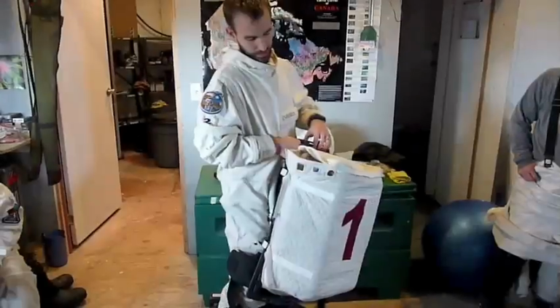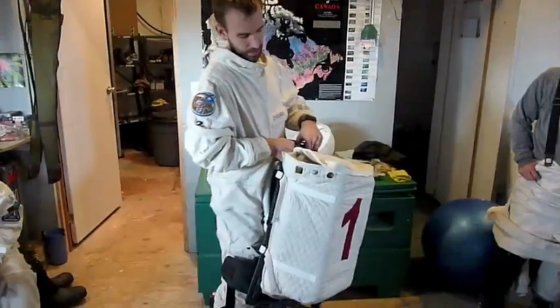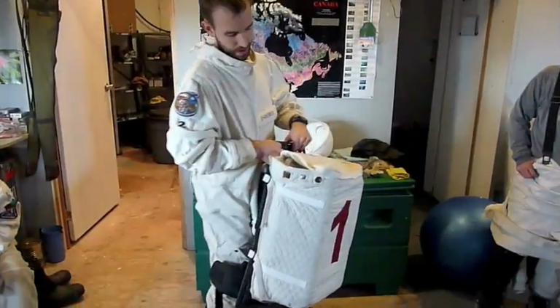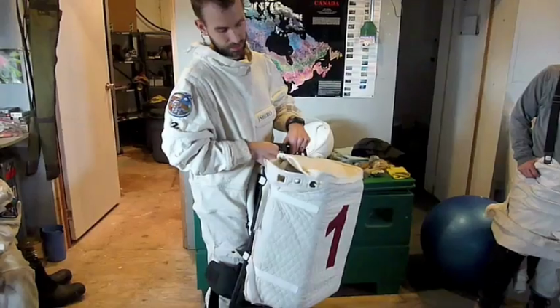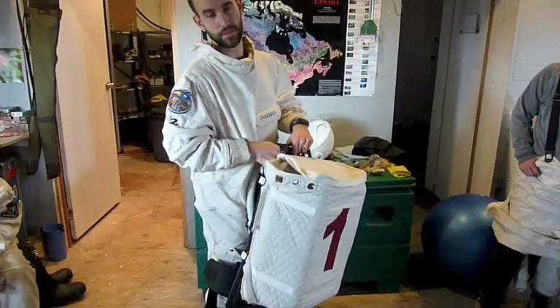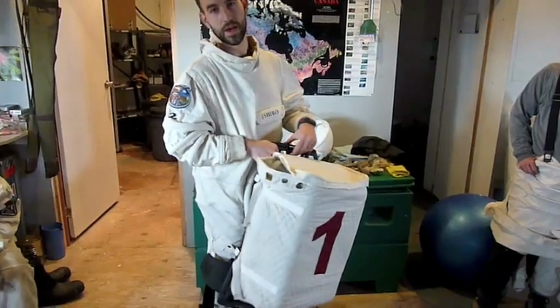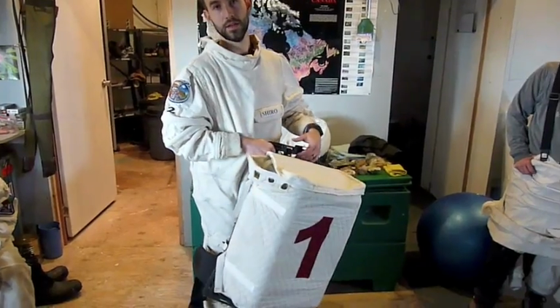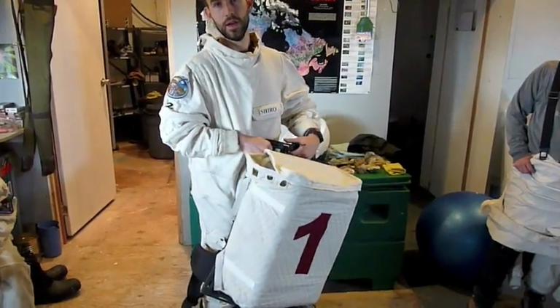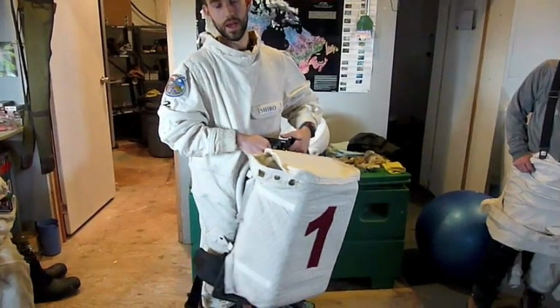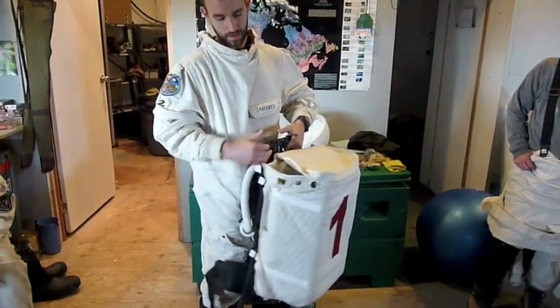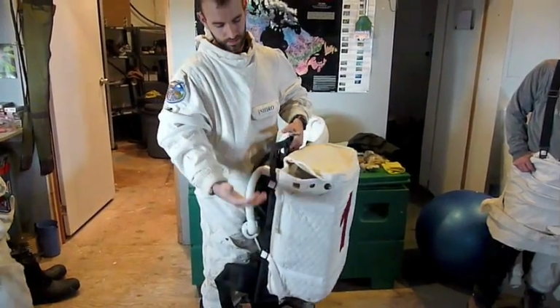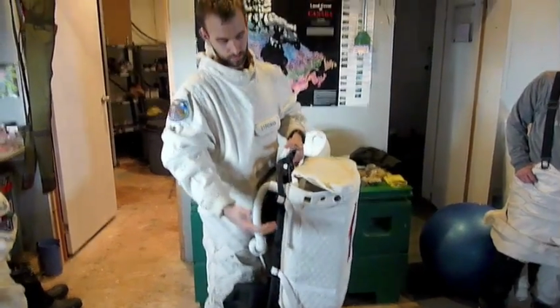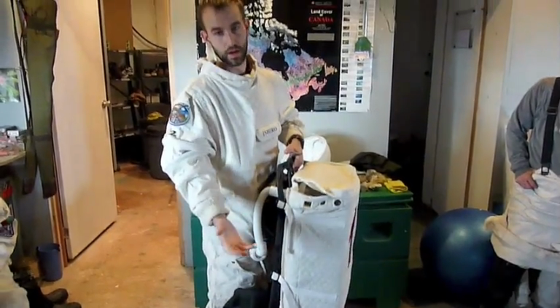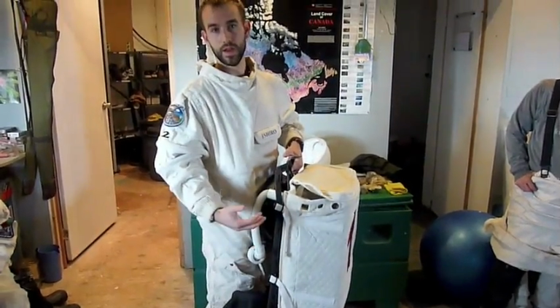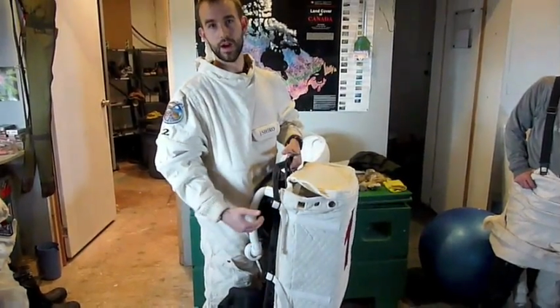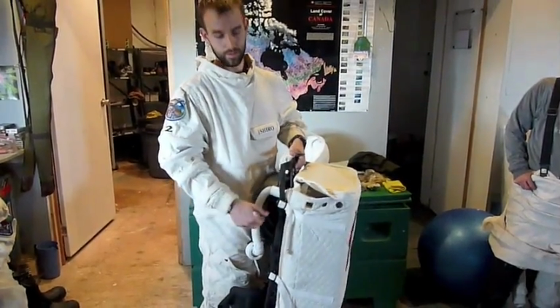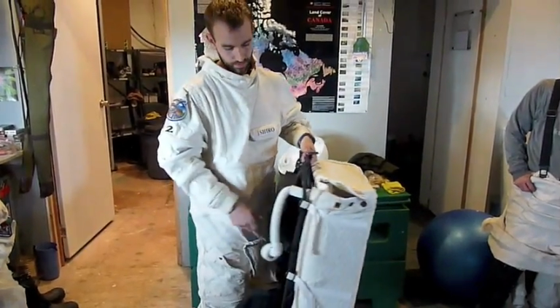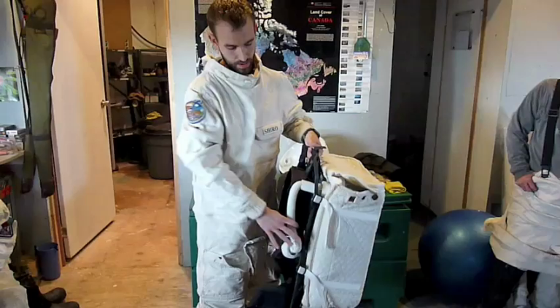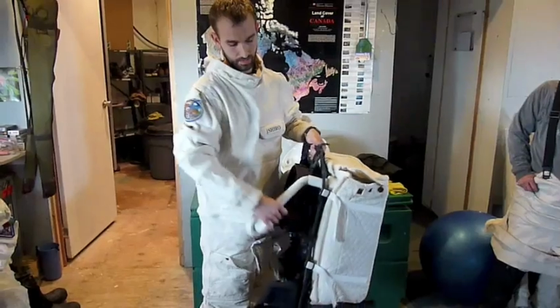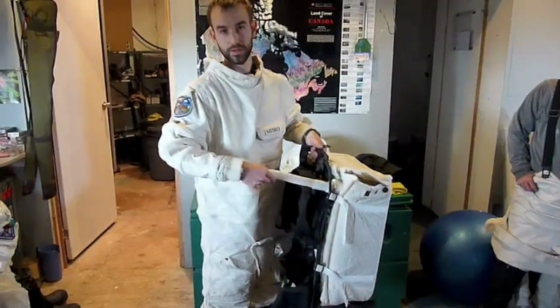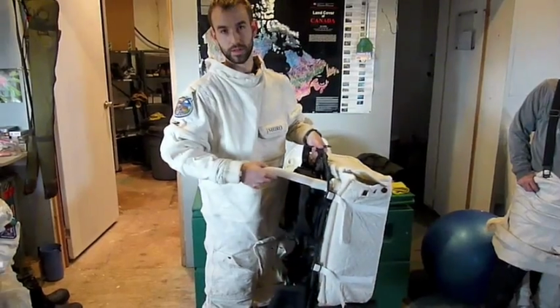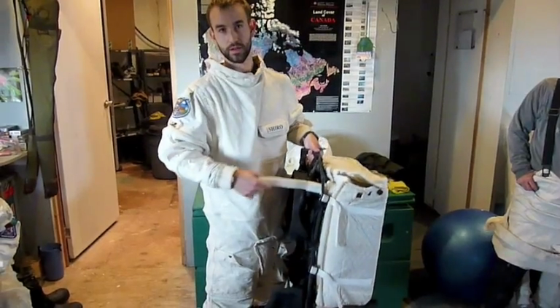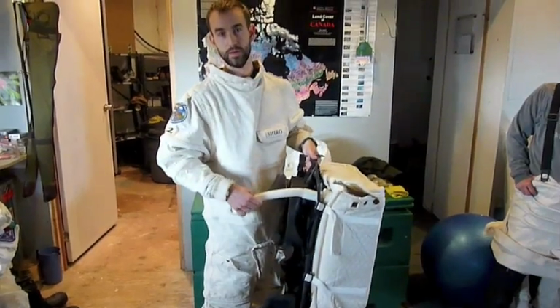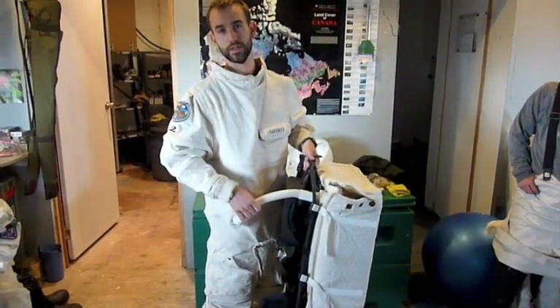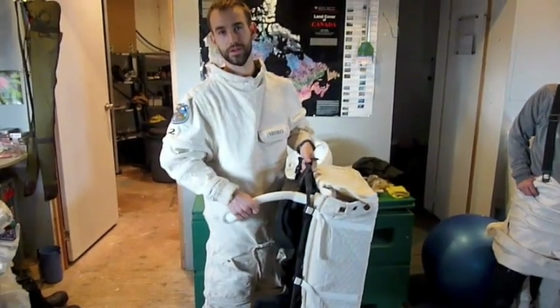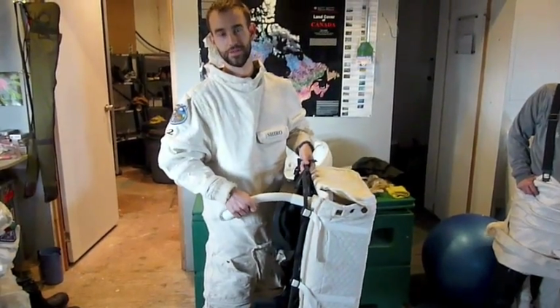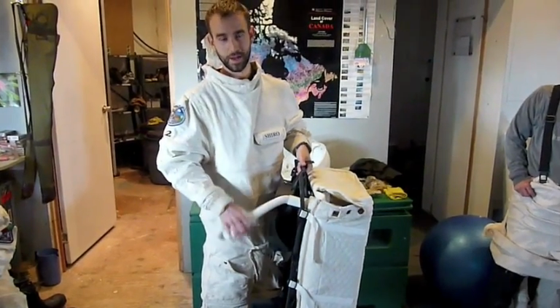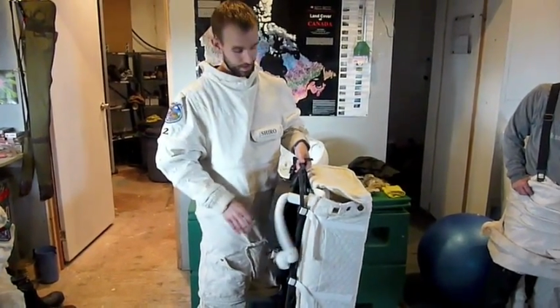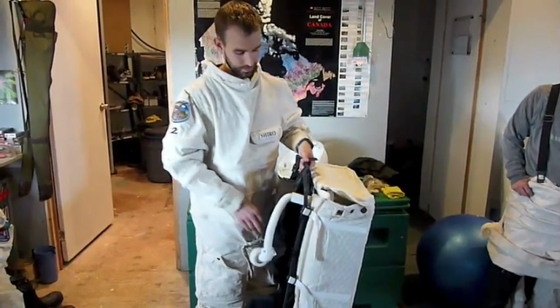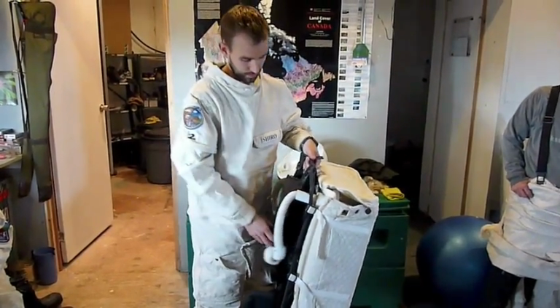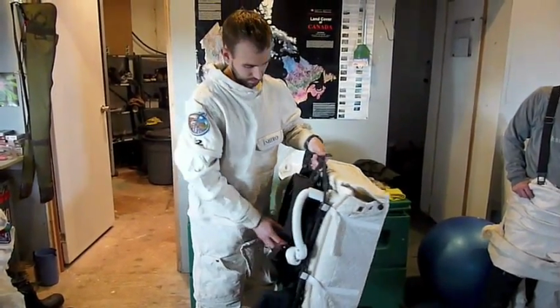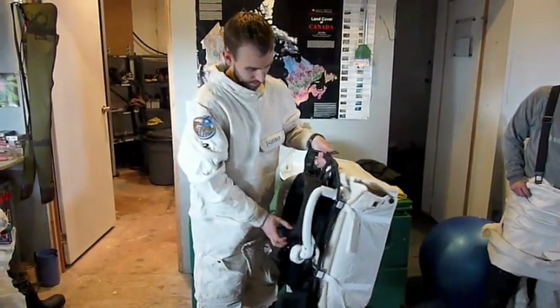Inside the packs are some fans. The fans suck in air and blow it through the hoses into our helmets so we don't suffocate. So that's much appreciated.